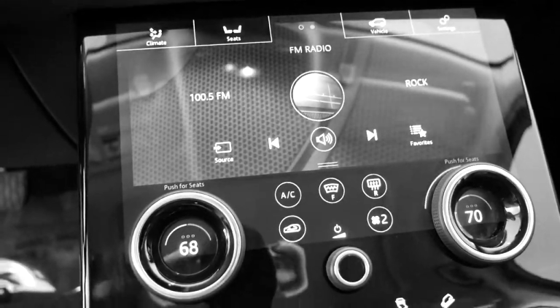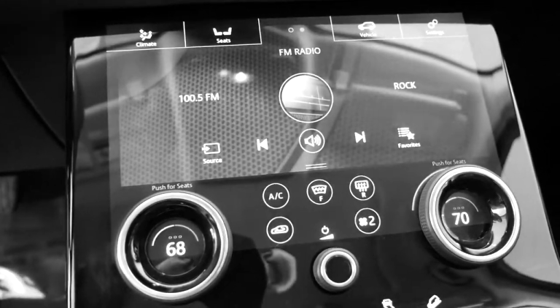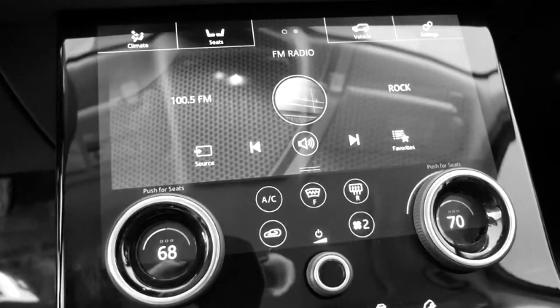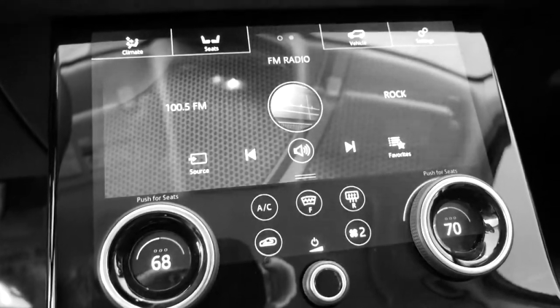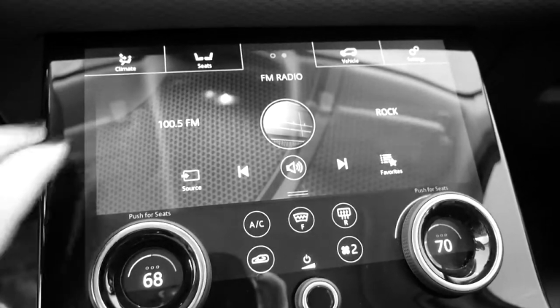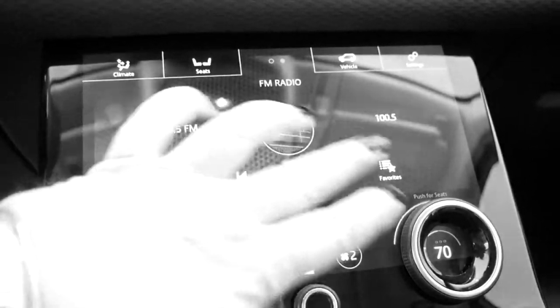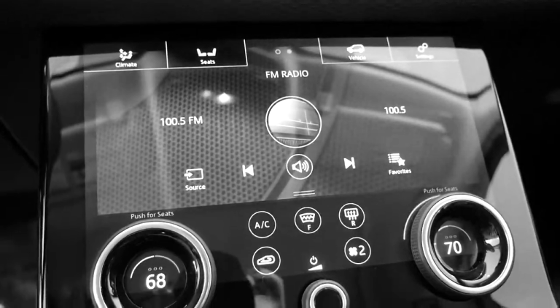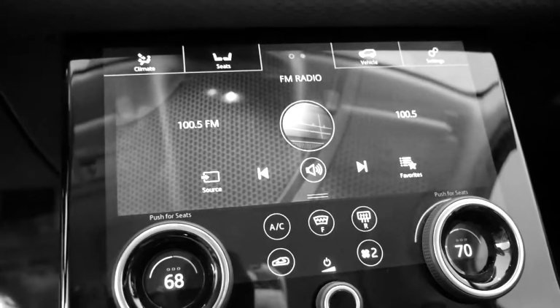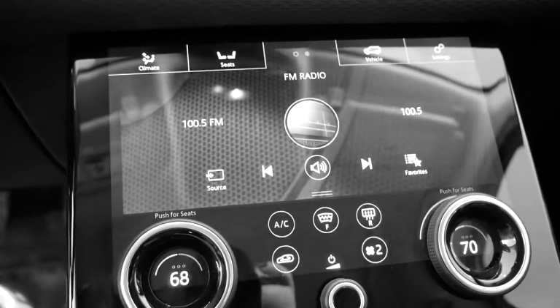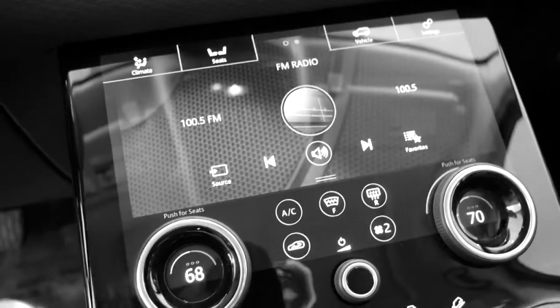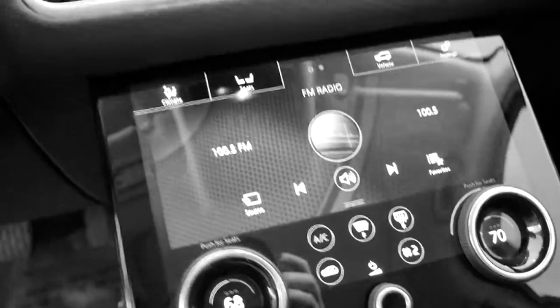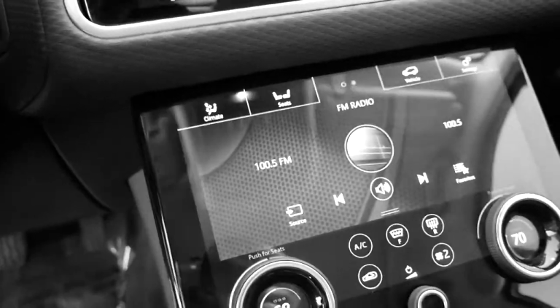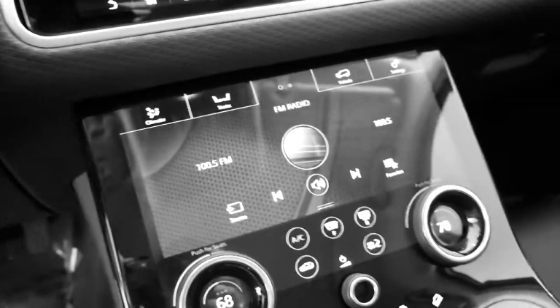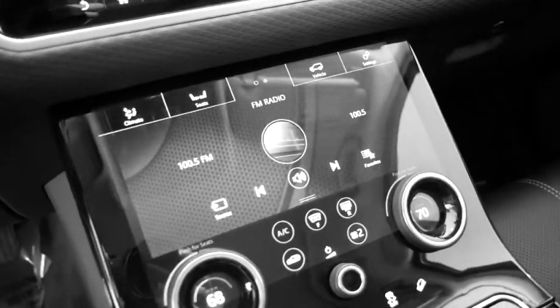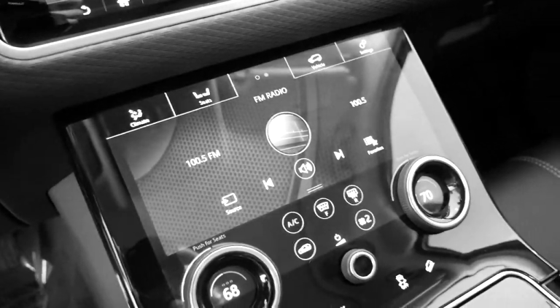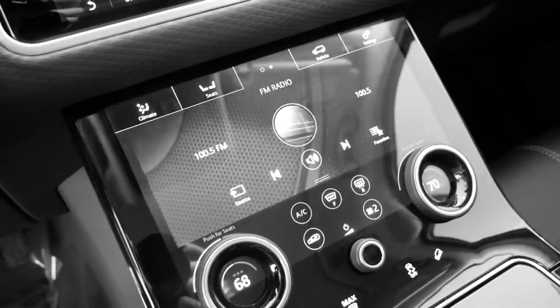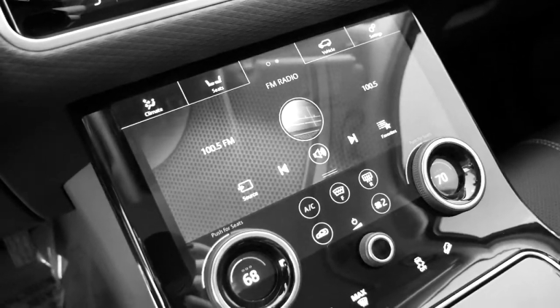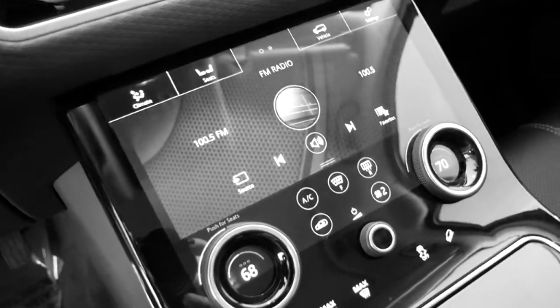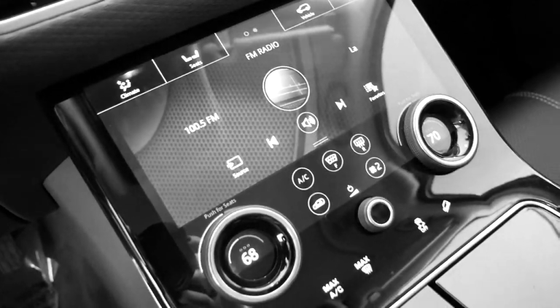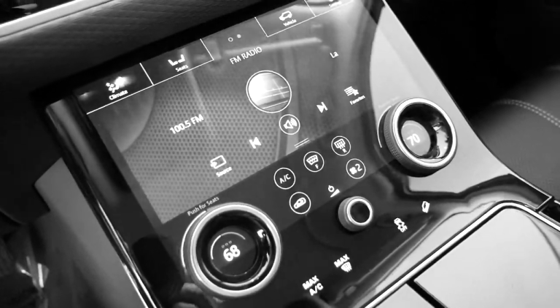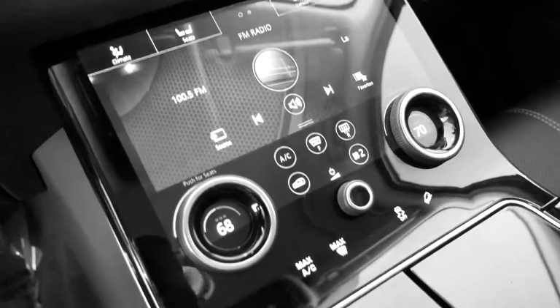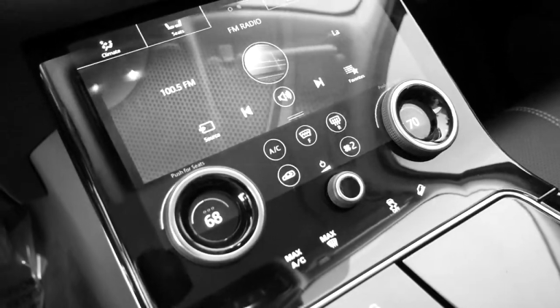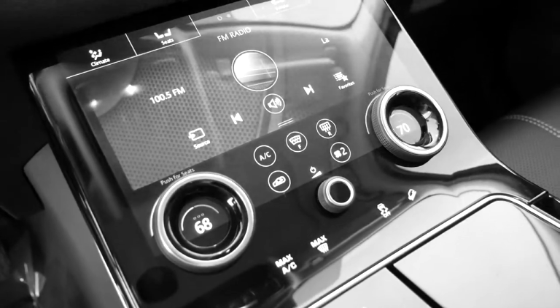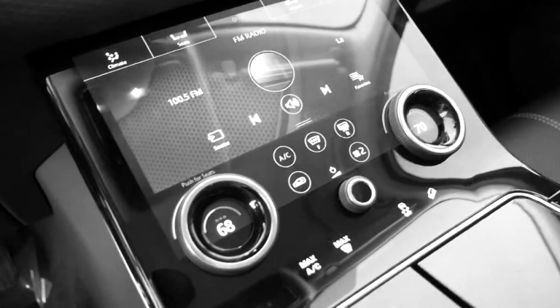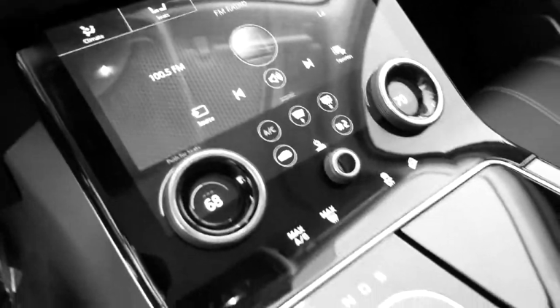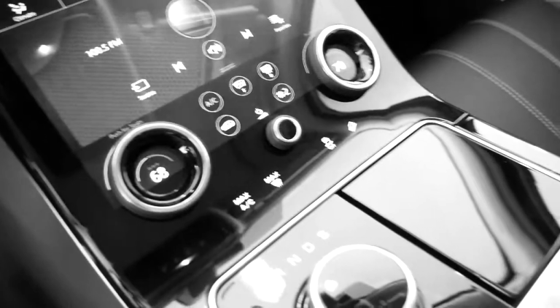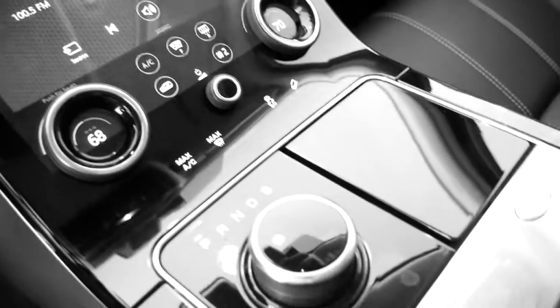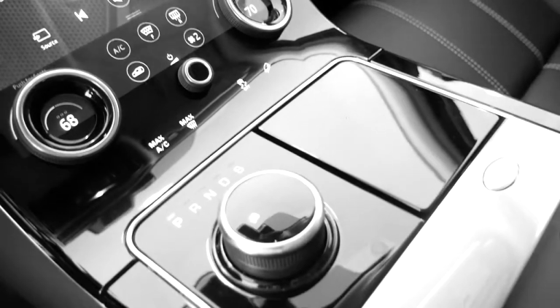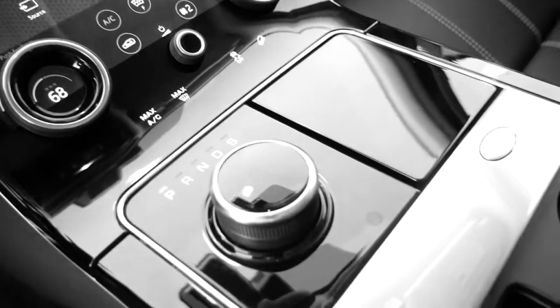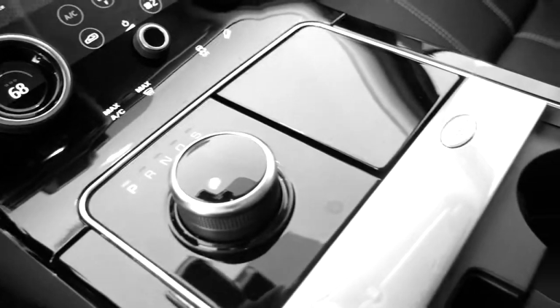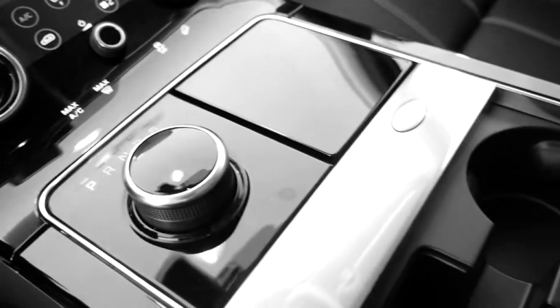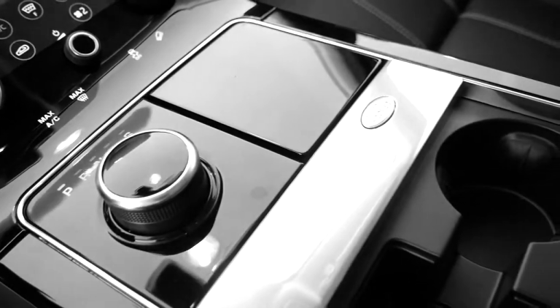Look at this wonderful screen here — this is all flat. It's very high gloss so there's a little bit of glare; it may be a little difficult to see but it's just lovely.